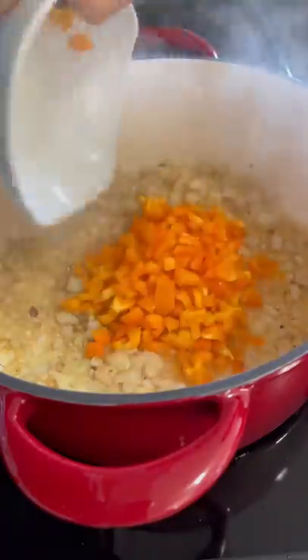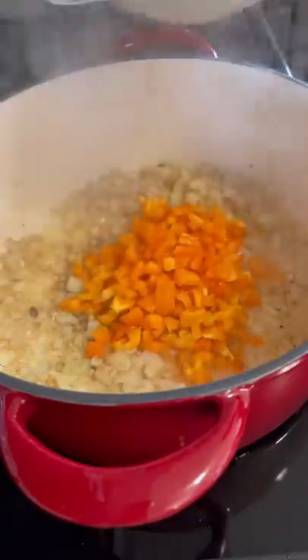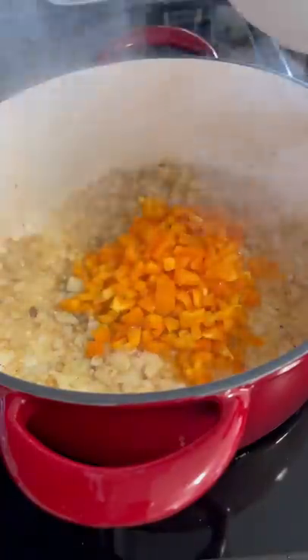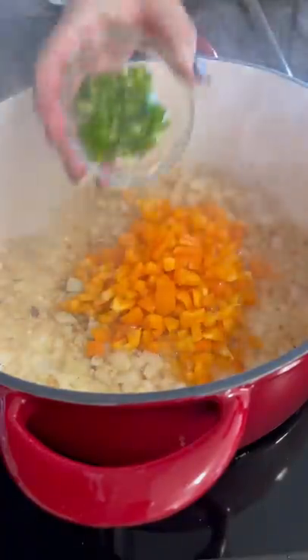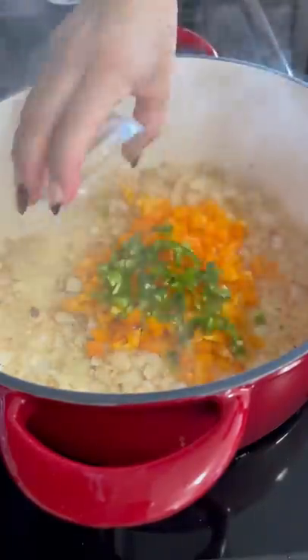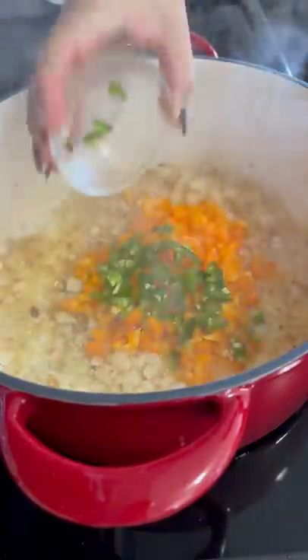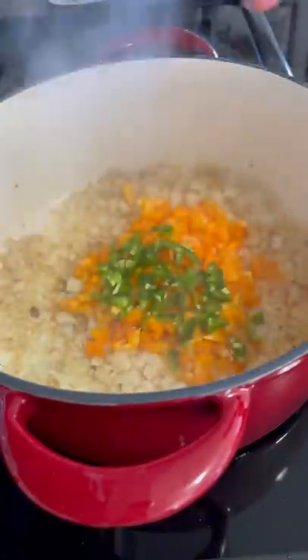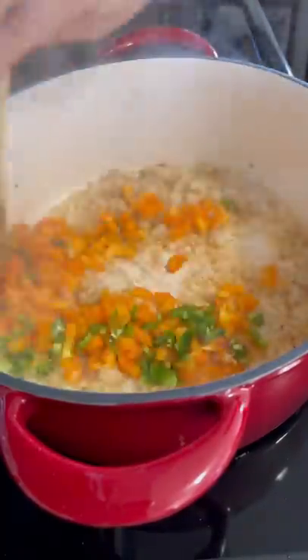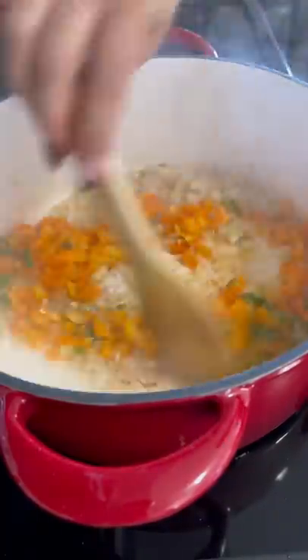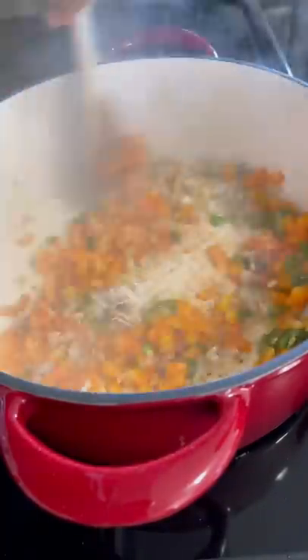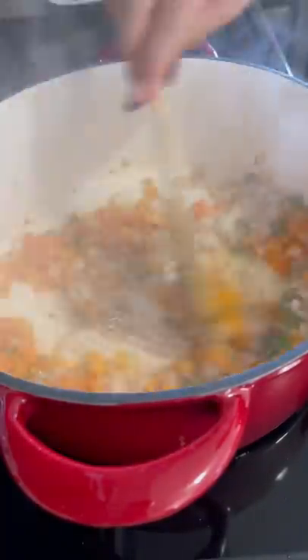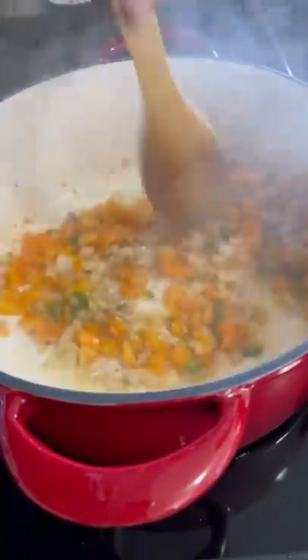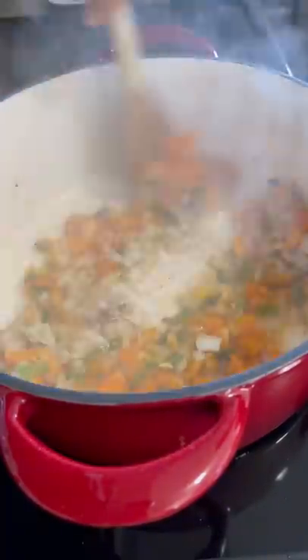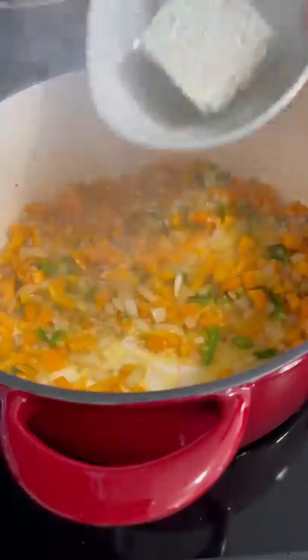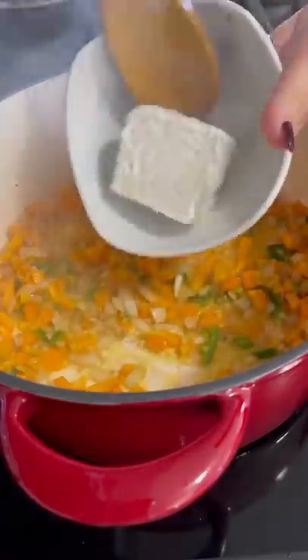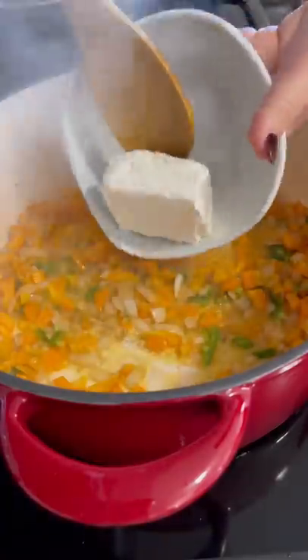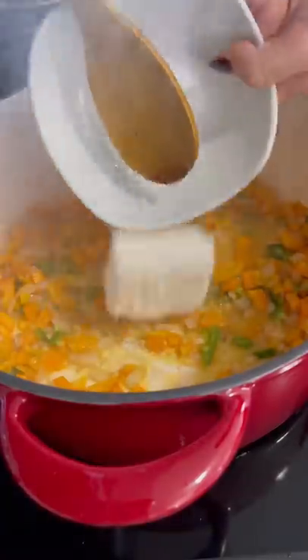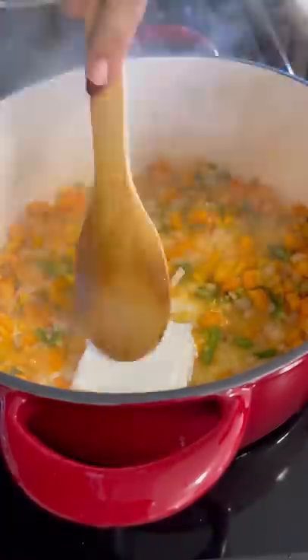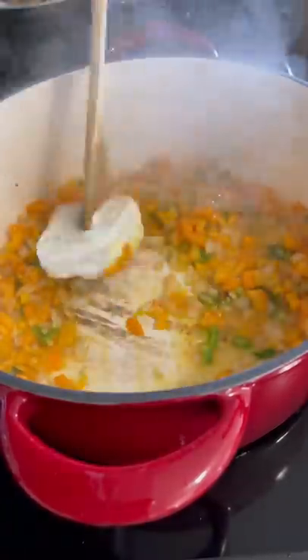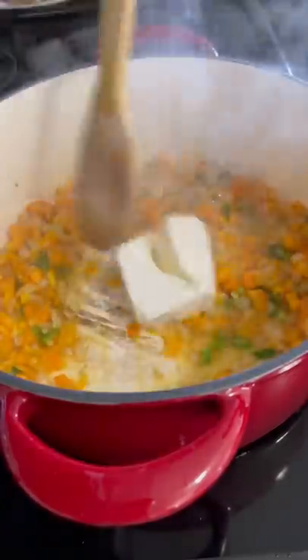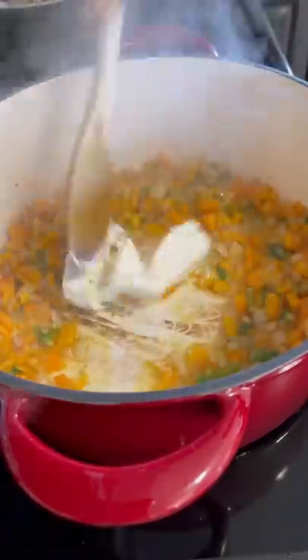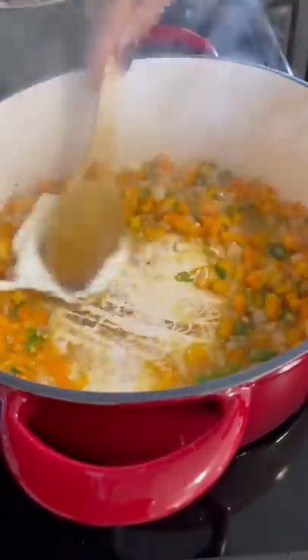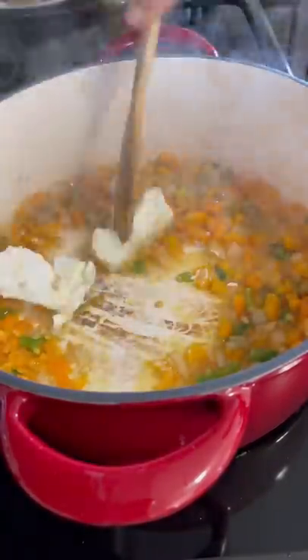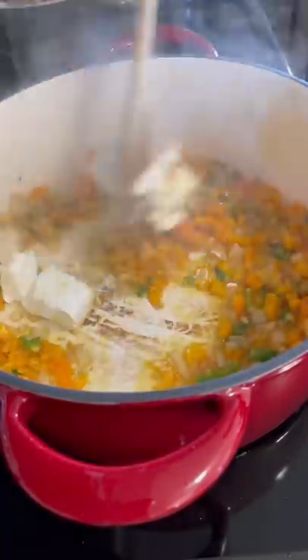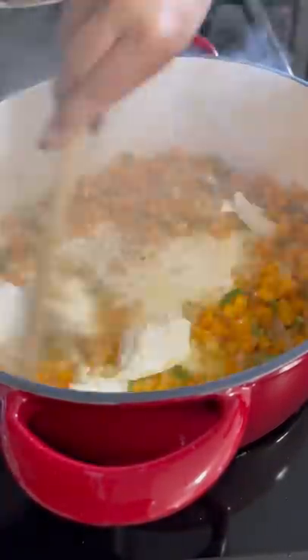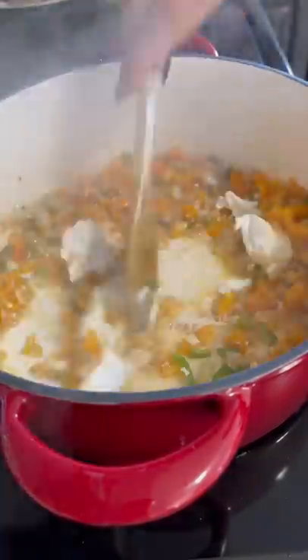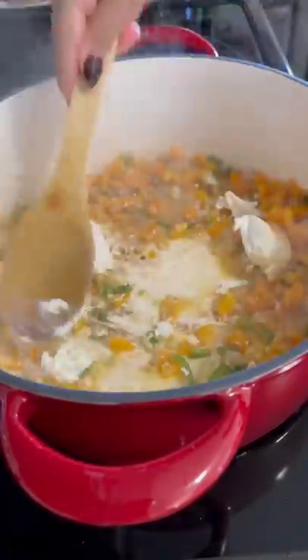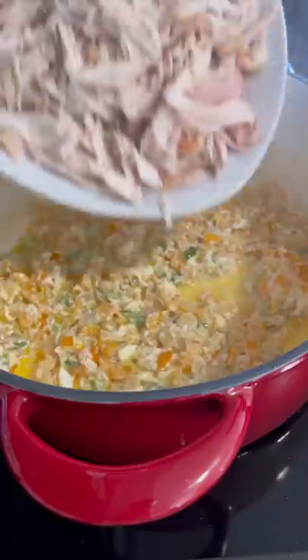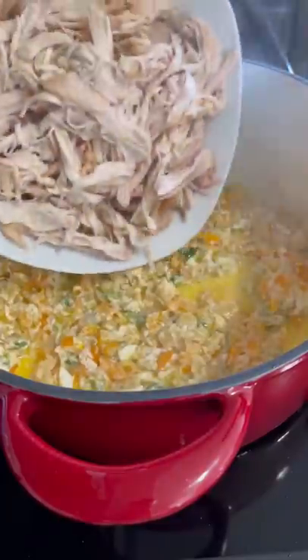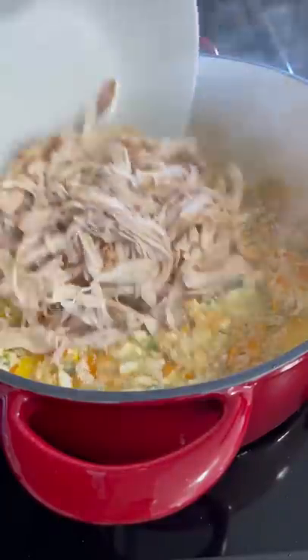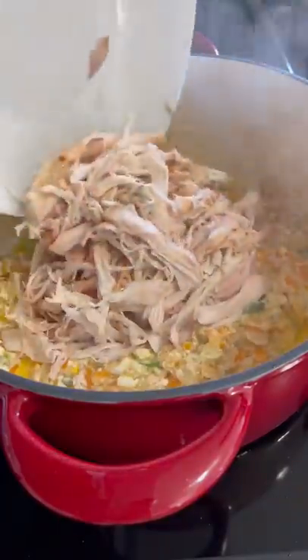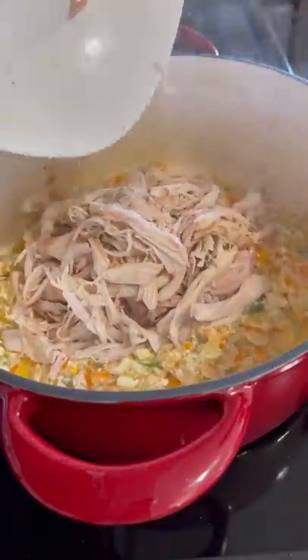I added in one bell pepper and one jalapeno, sauteed for another minute. I mixed in four ounces of cream cheese and three cups of cooked shredded chicken.